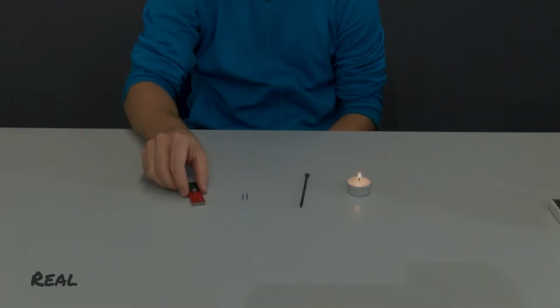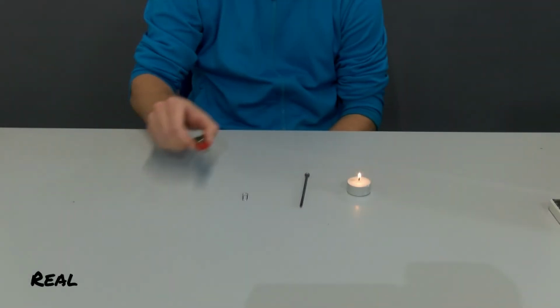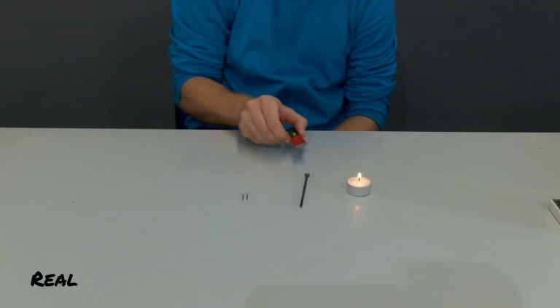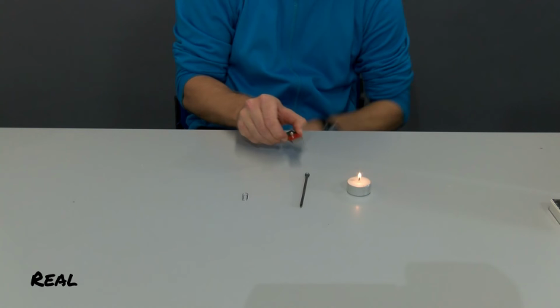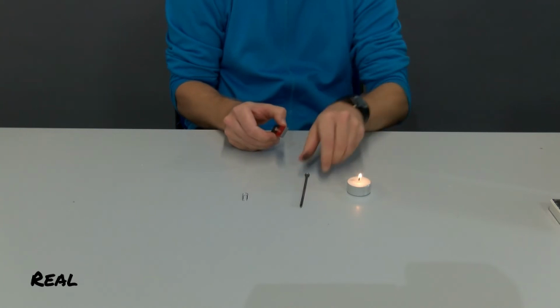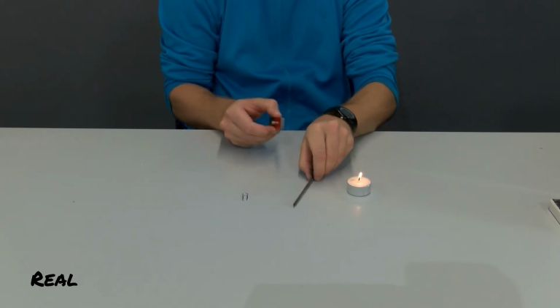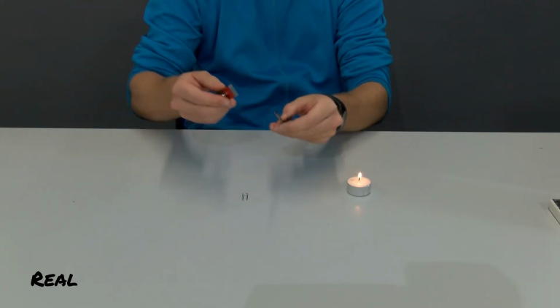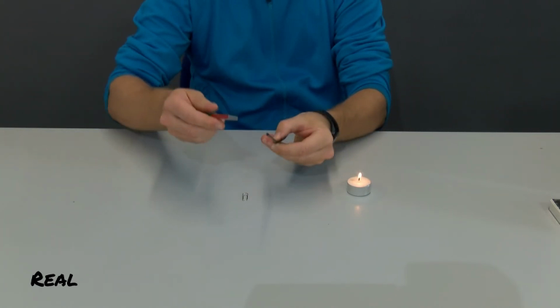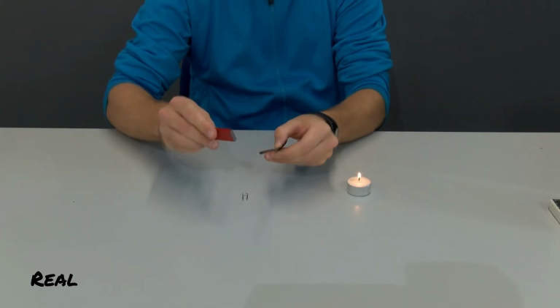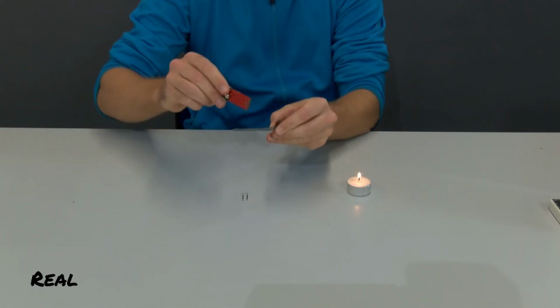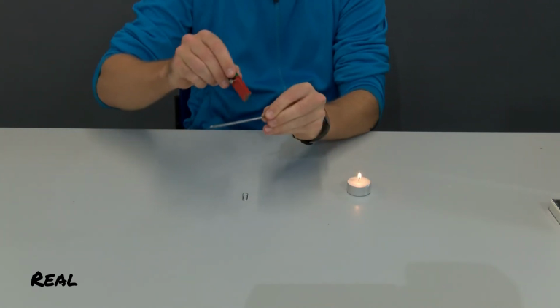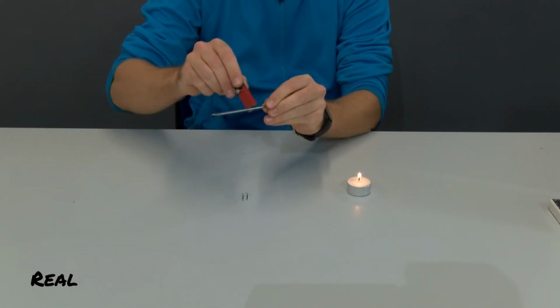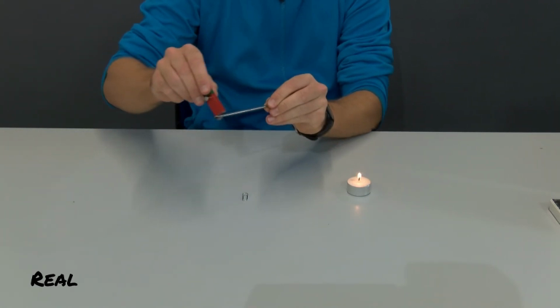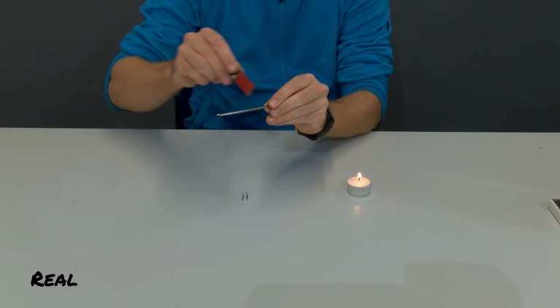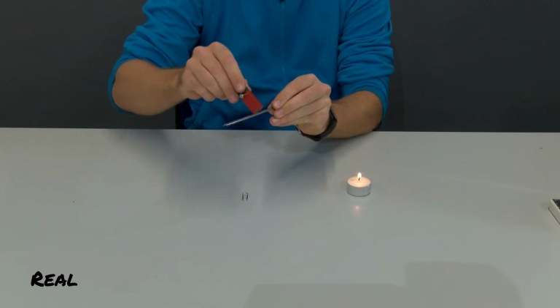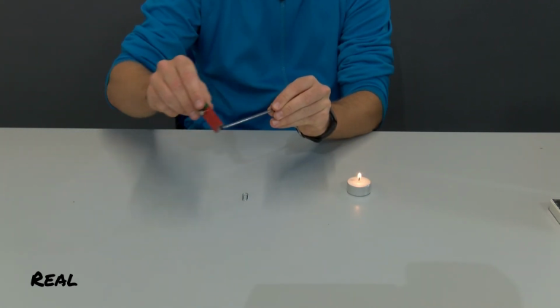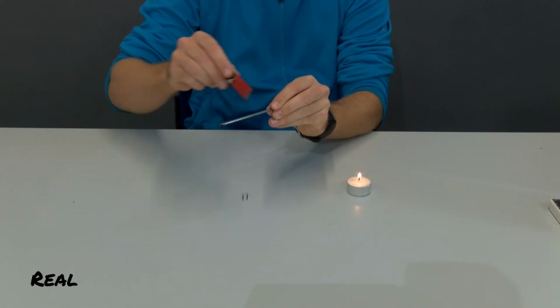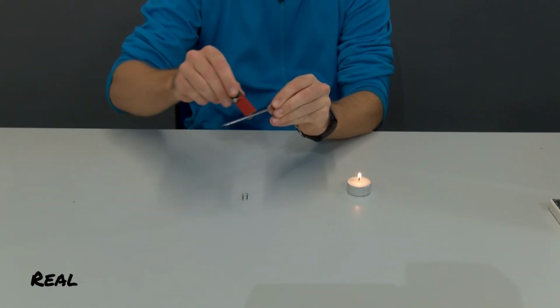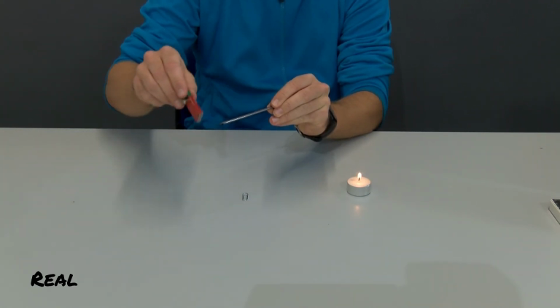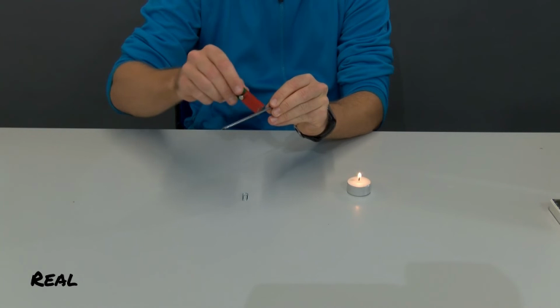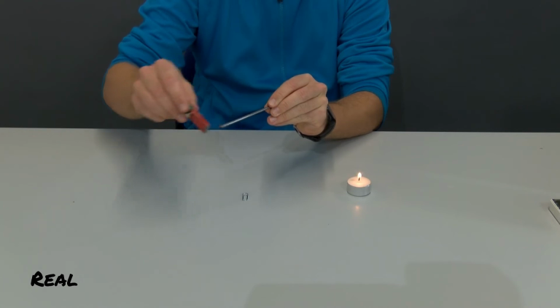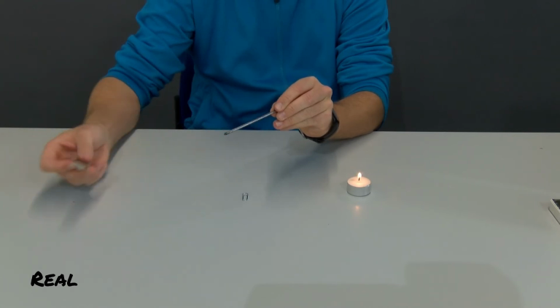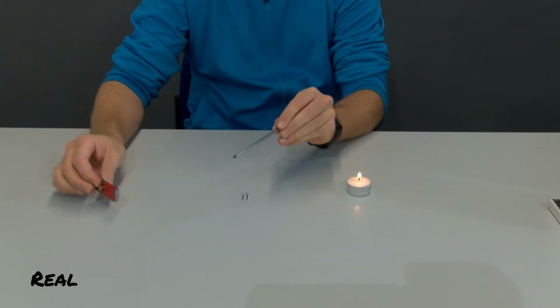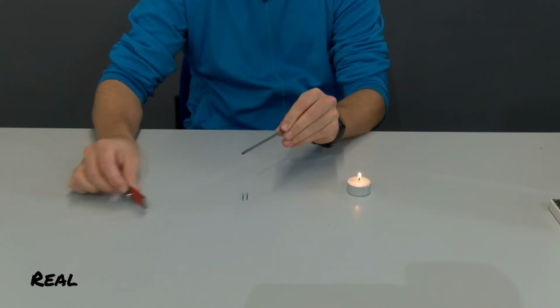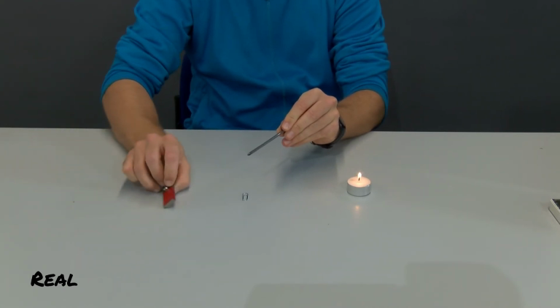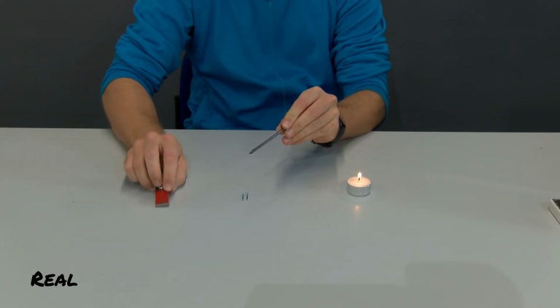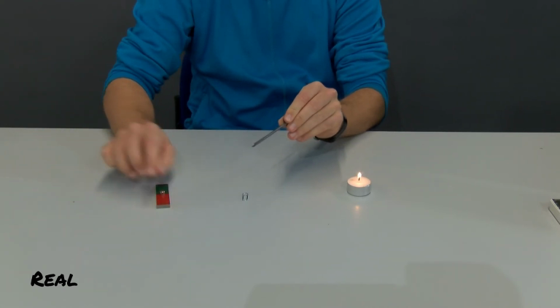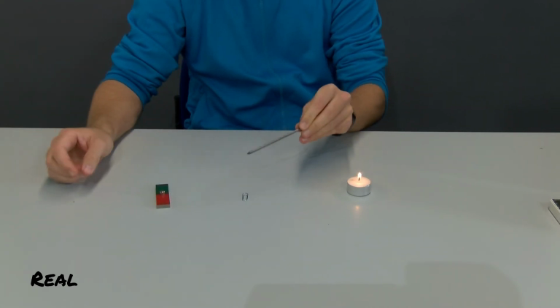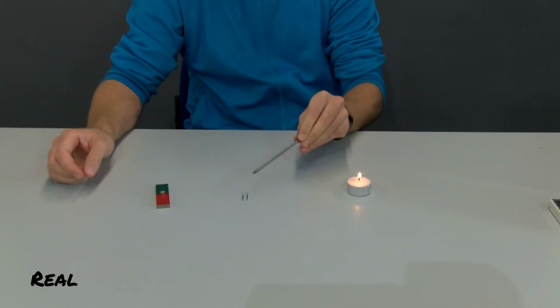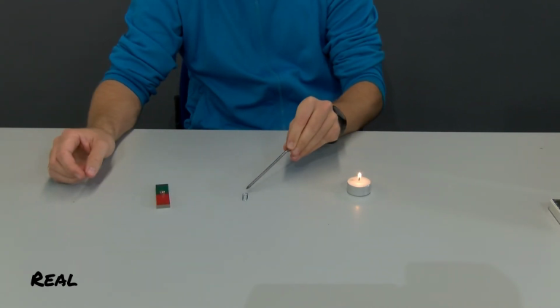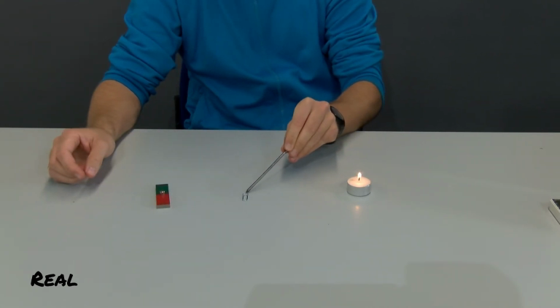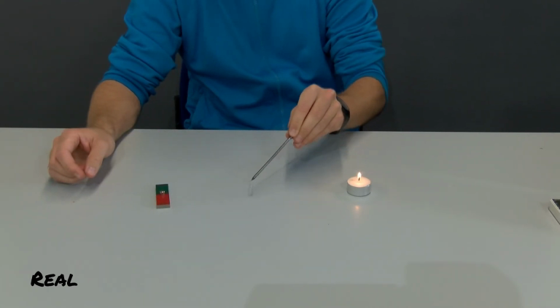Now I stroke the iron nail with the north pole of the magnet, always in a certain direction. Now I can lift the paper clip with this iron nail, even if we would not have had contact with the bar magnet before.